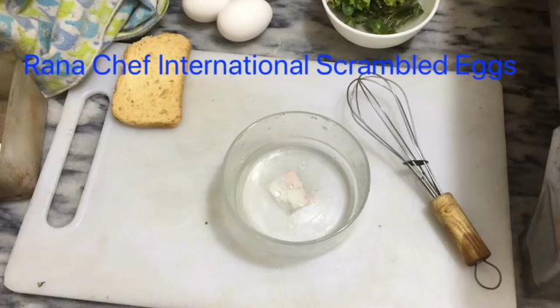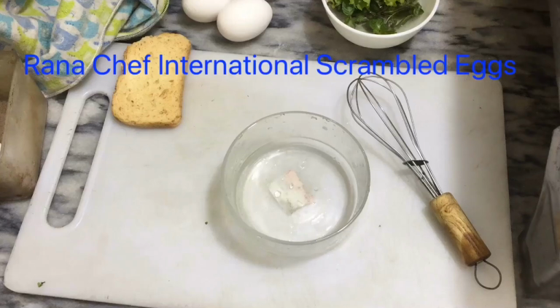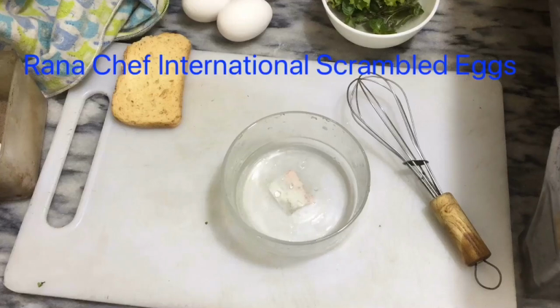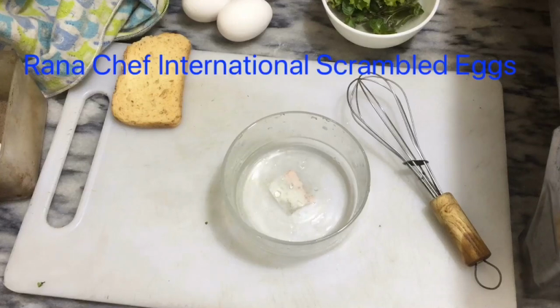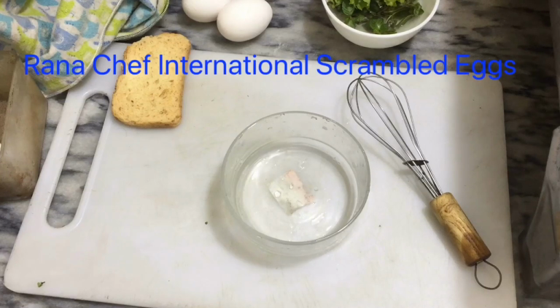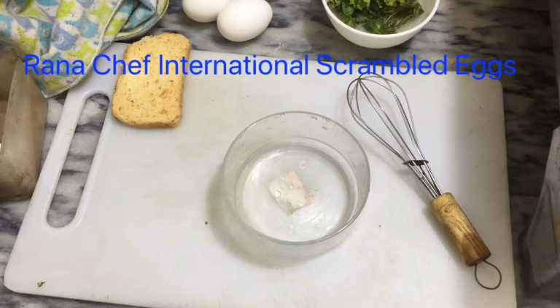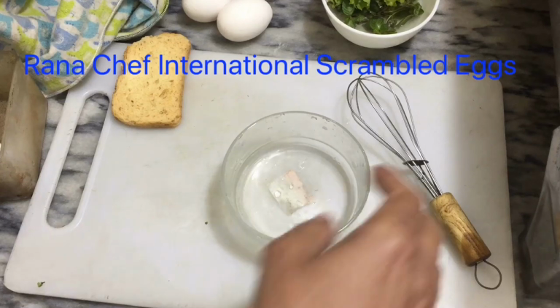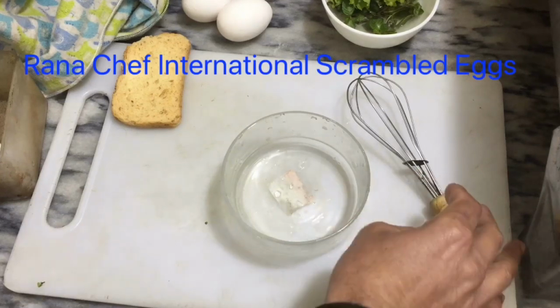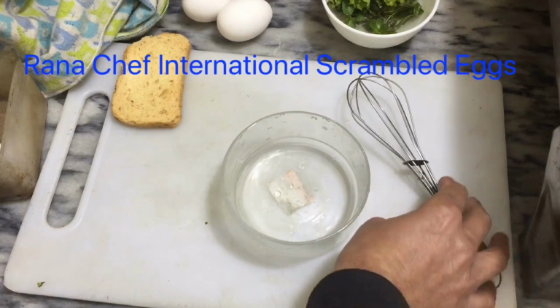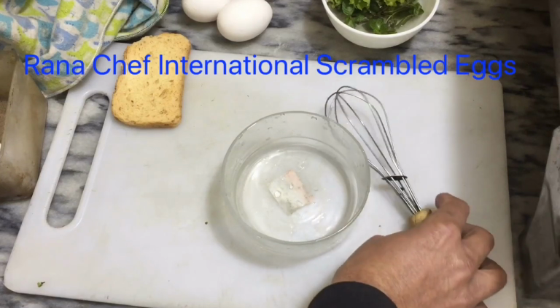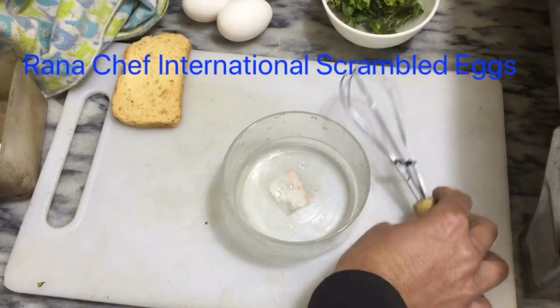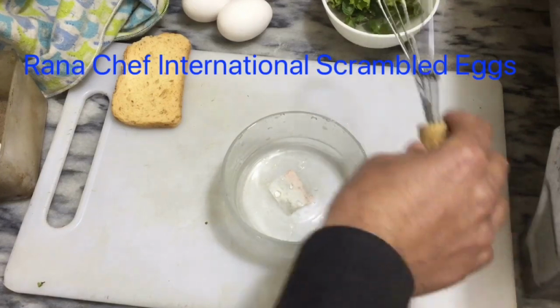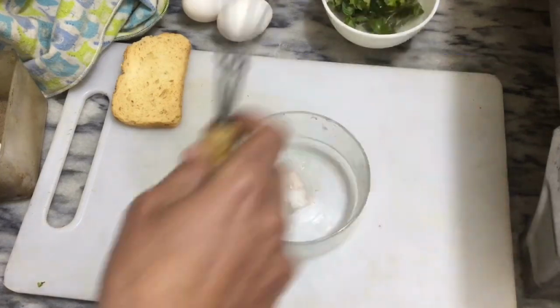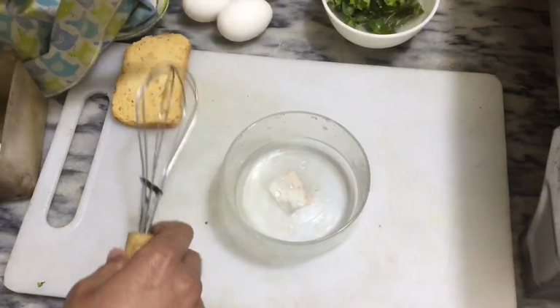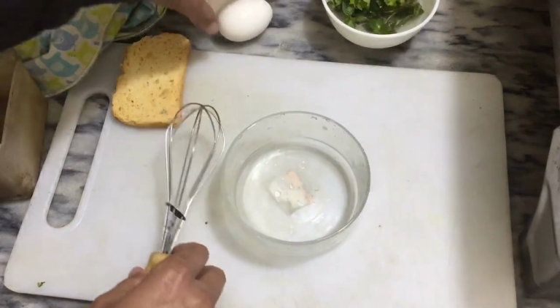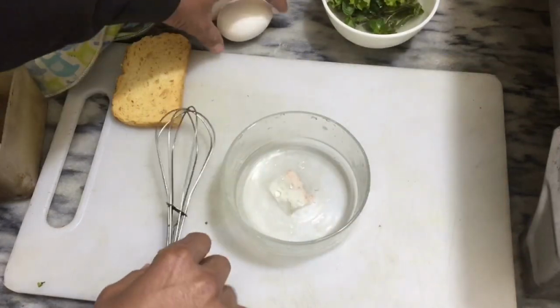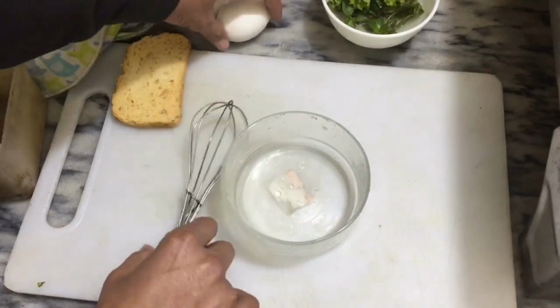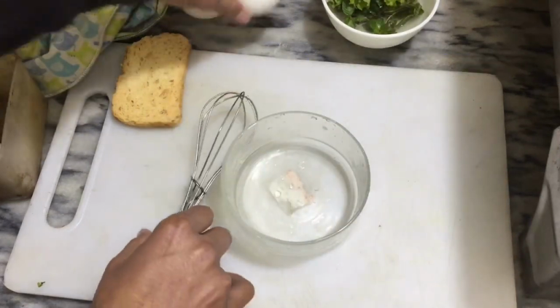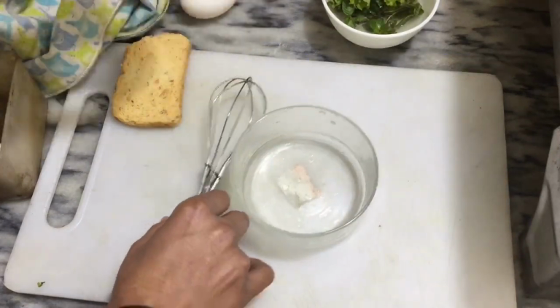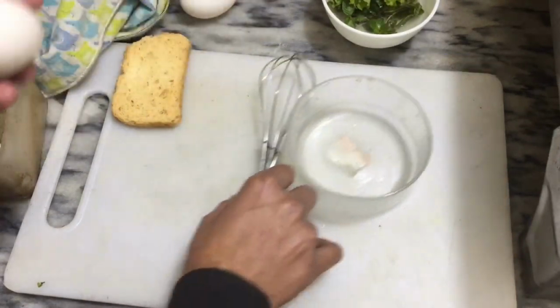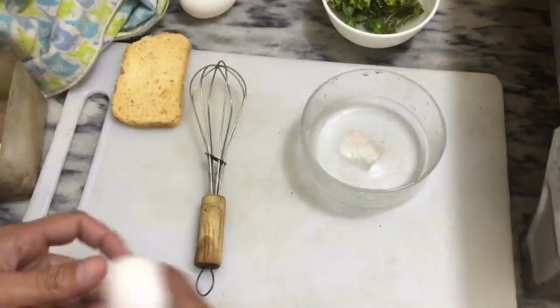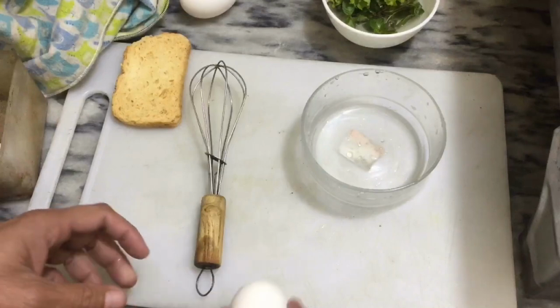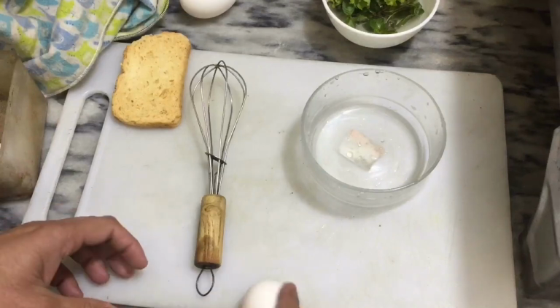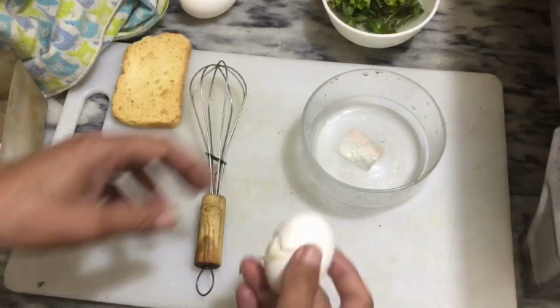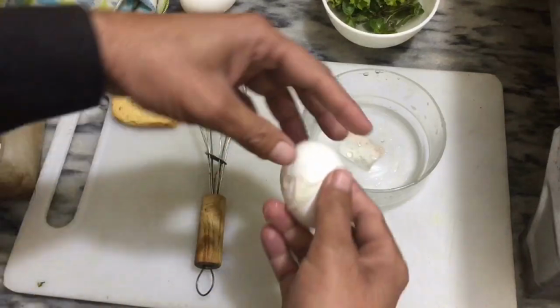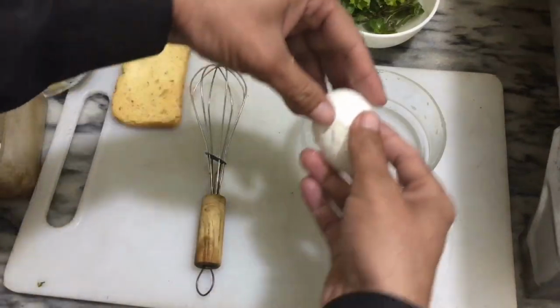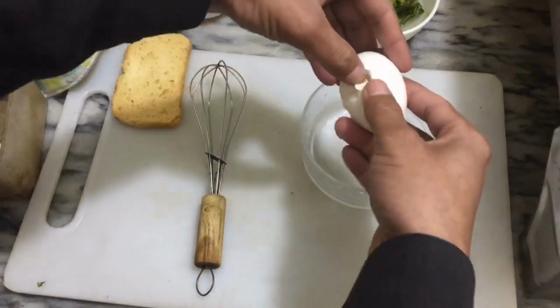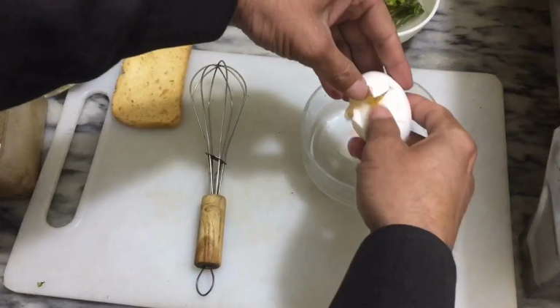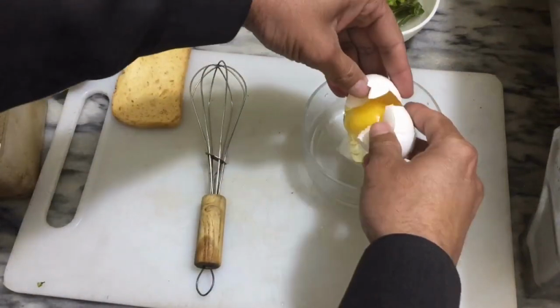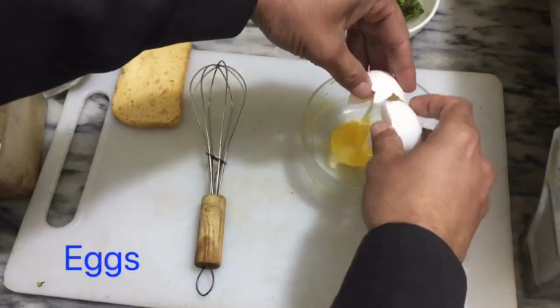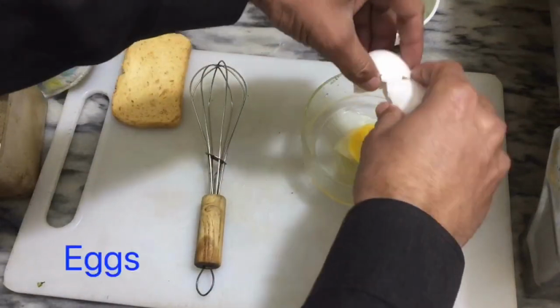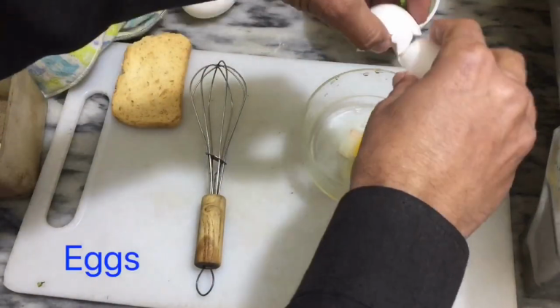Rana Chef International Scrambled Eggs. 2 eggs, beat more.